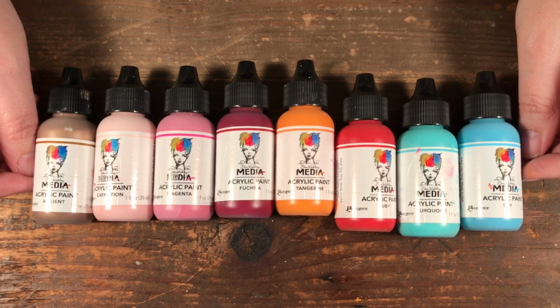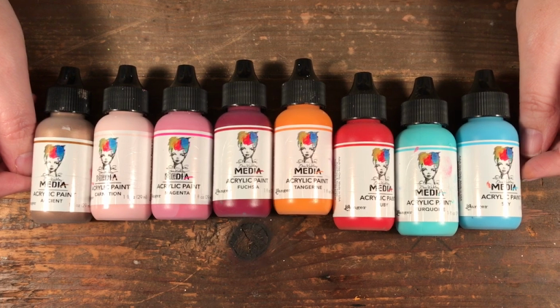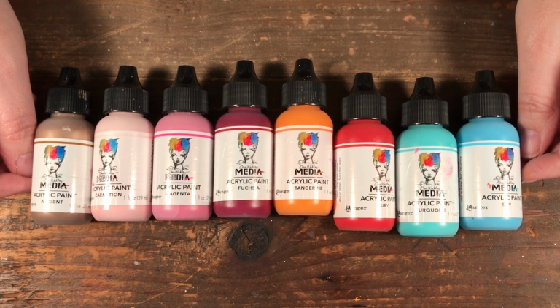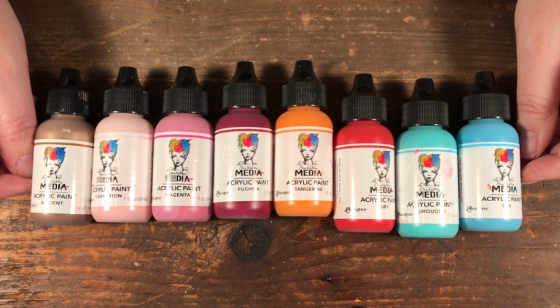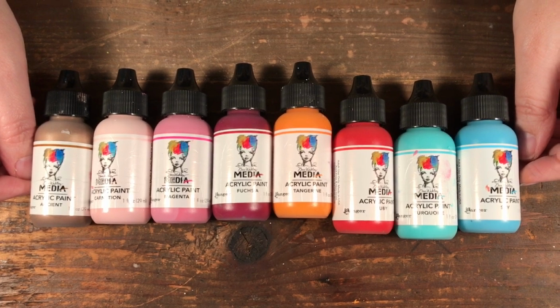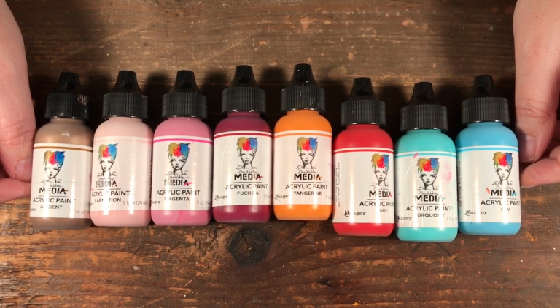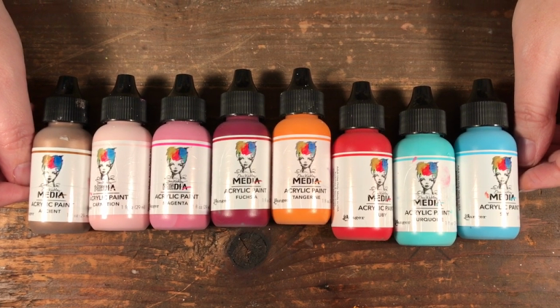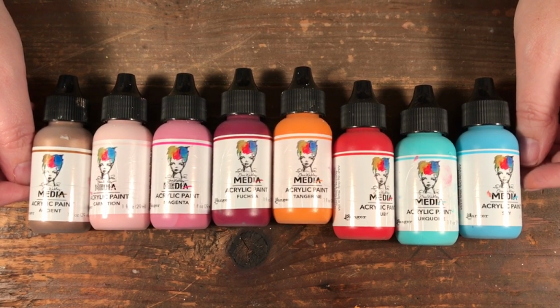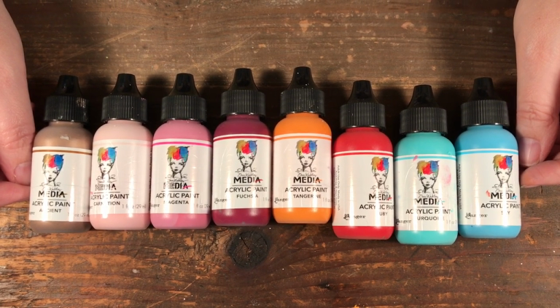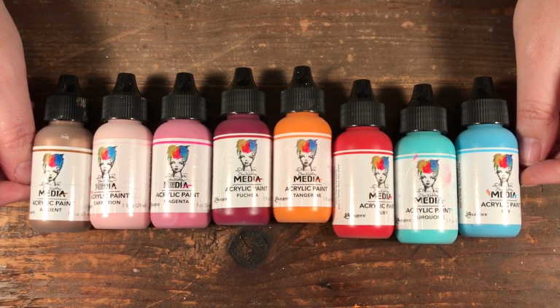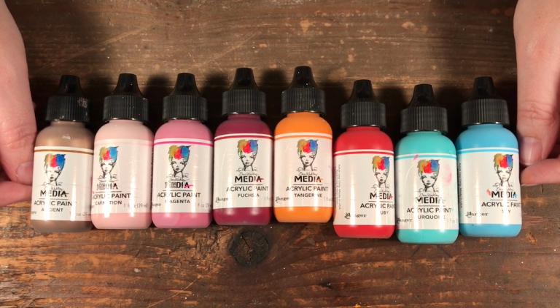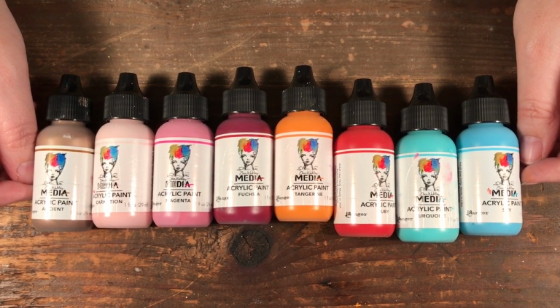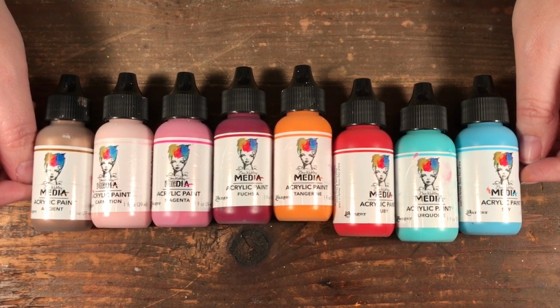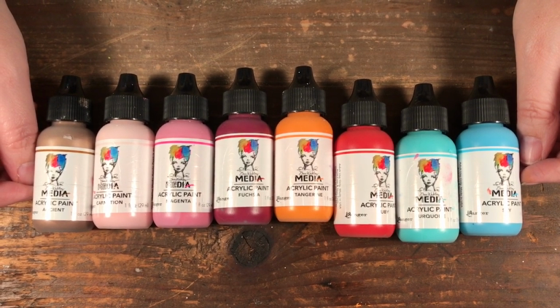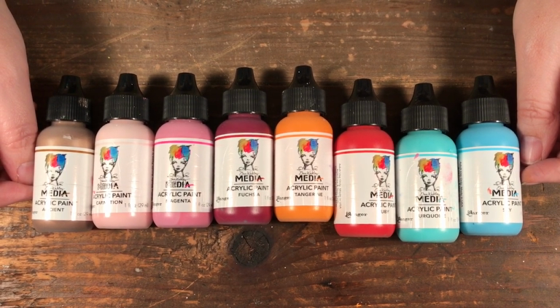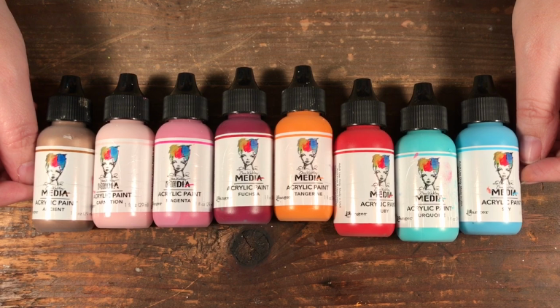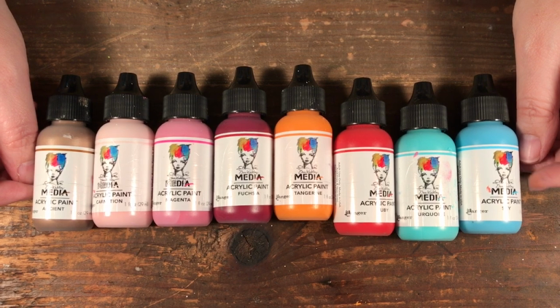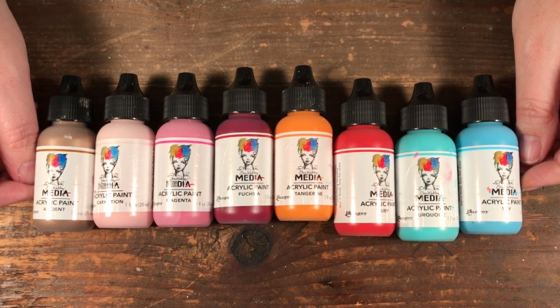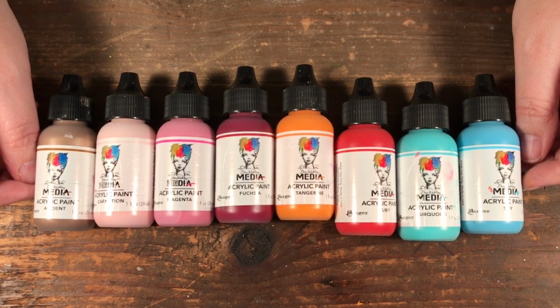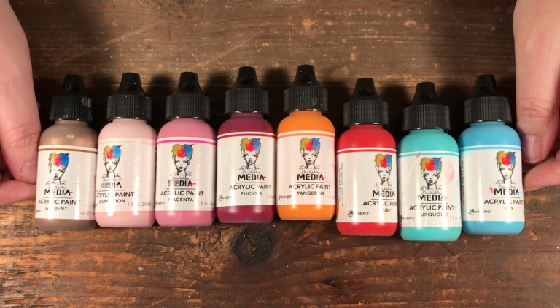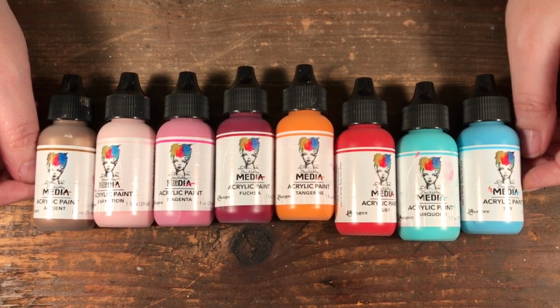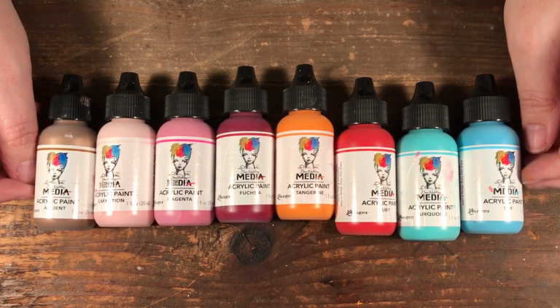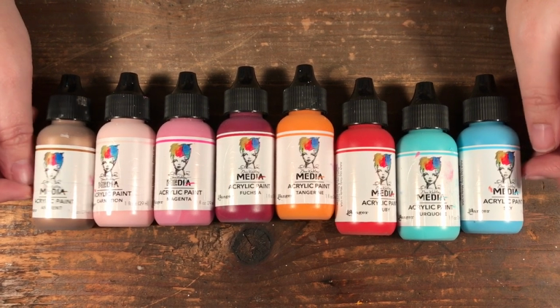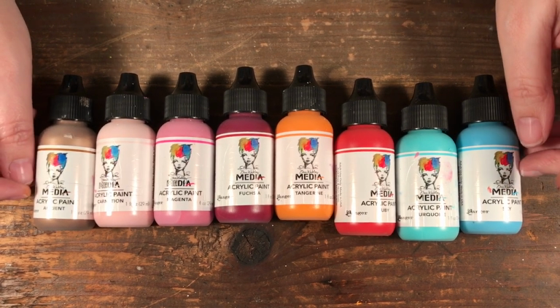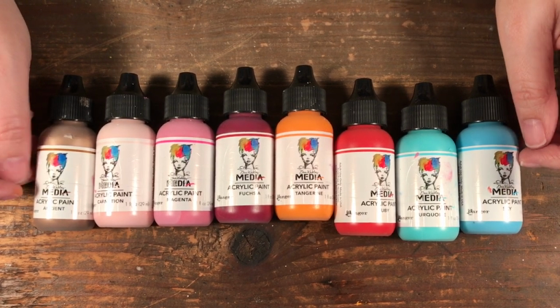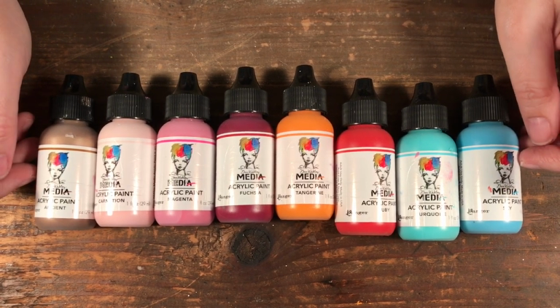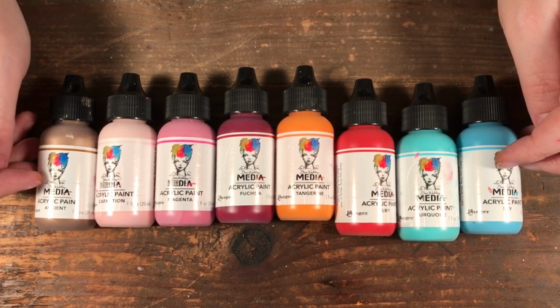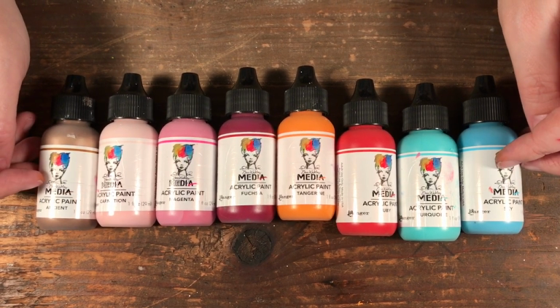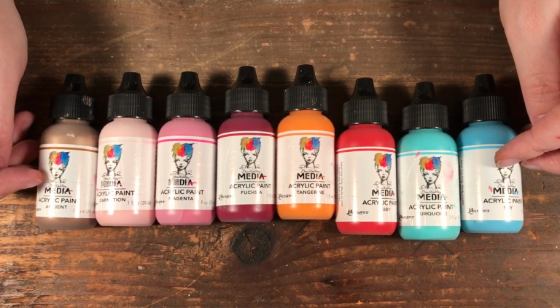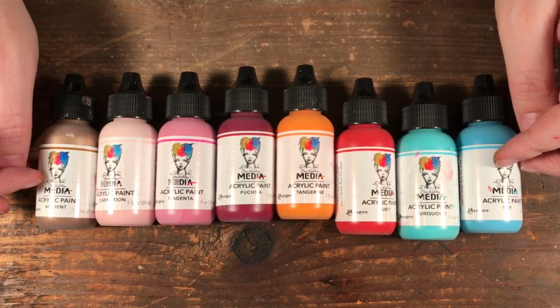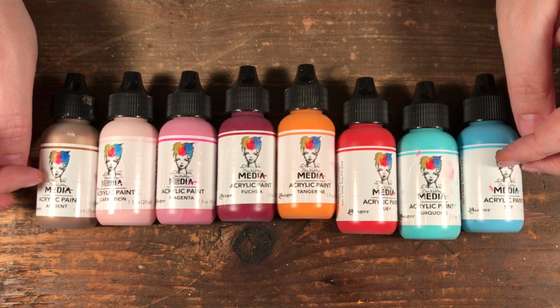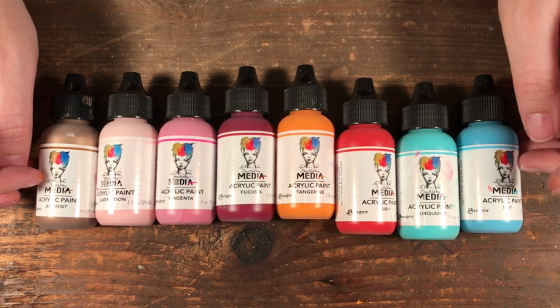Hello, welcome to Scrap Time. My name is Christine and in this video I'm going to be showing you a few of my favorite things for the month of July, starting with the Dina Wakley Media acrylic paints.